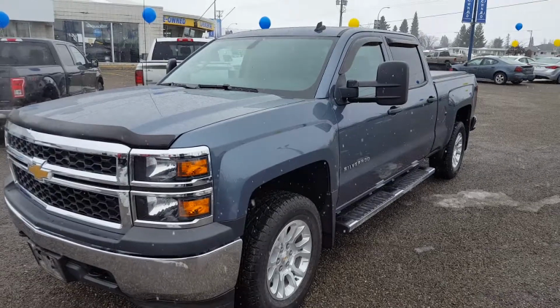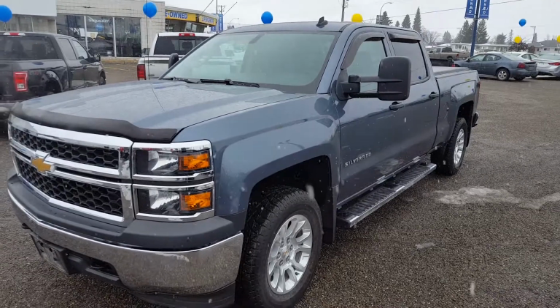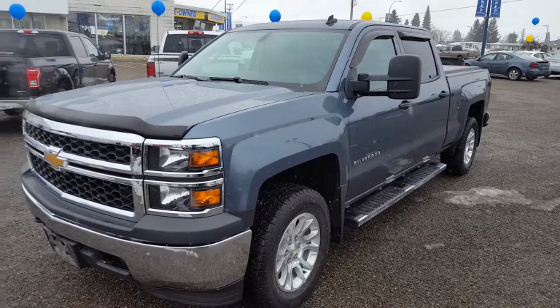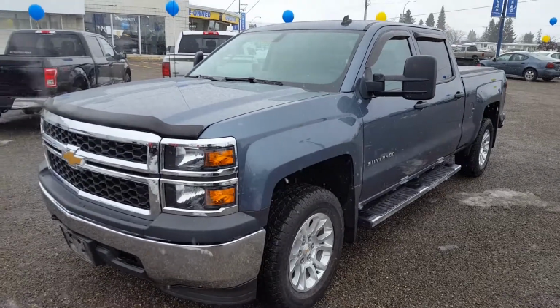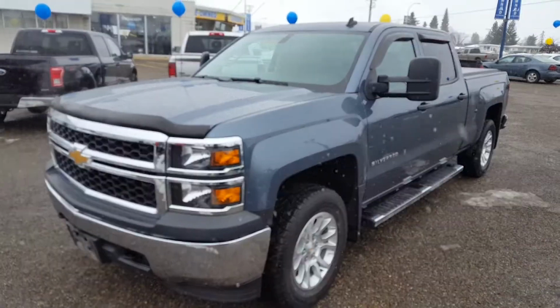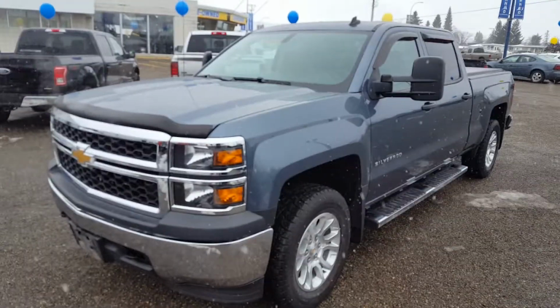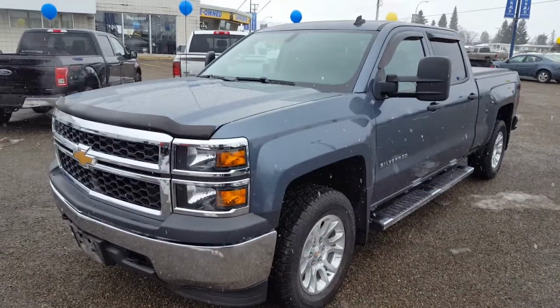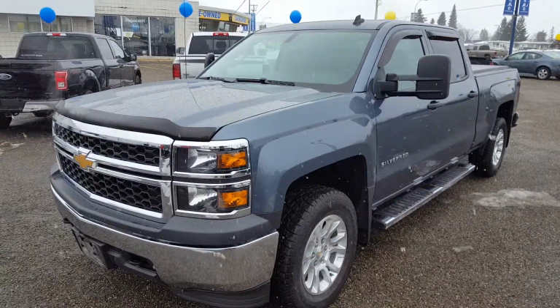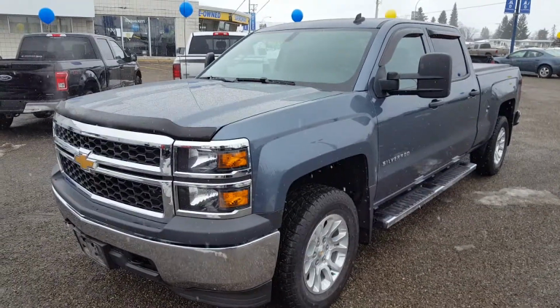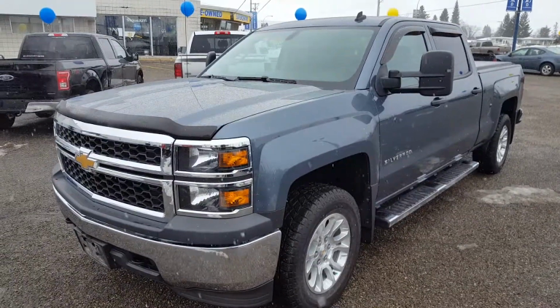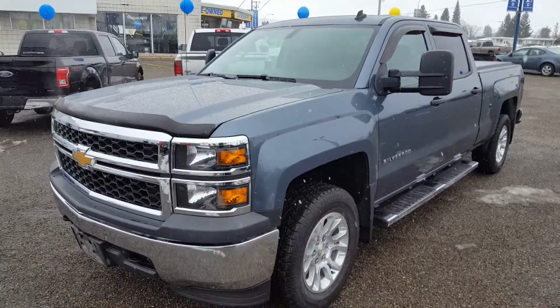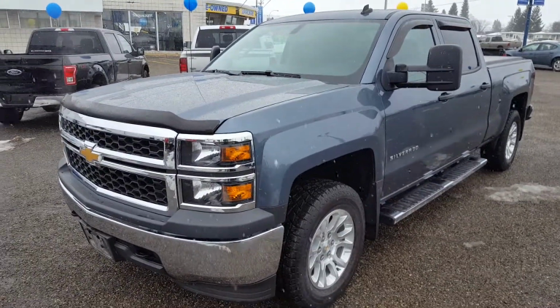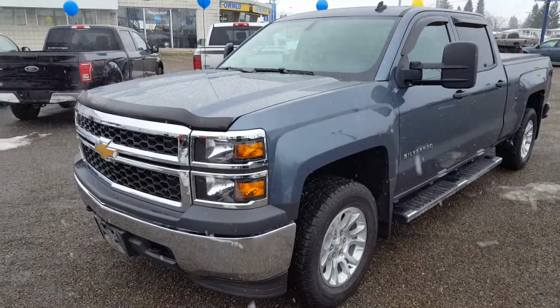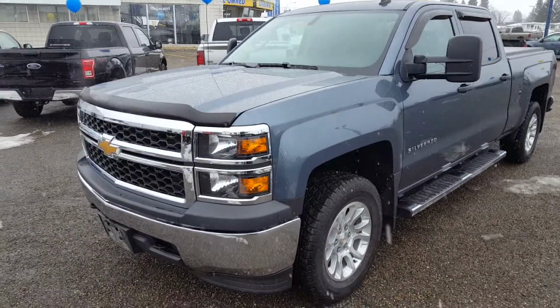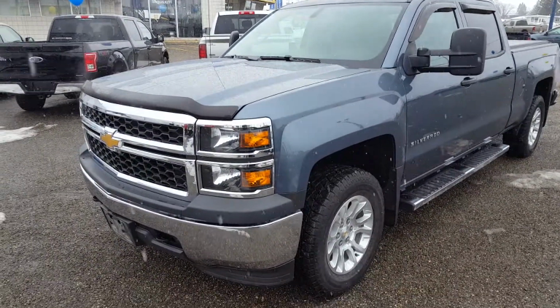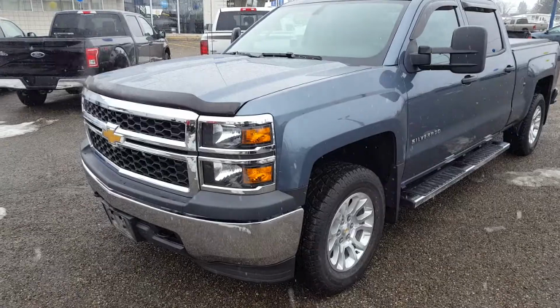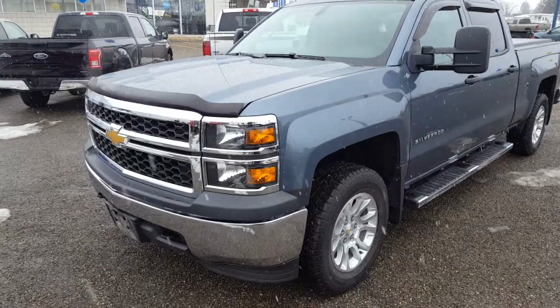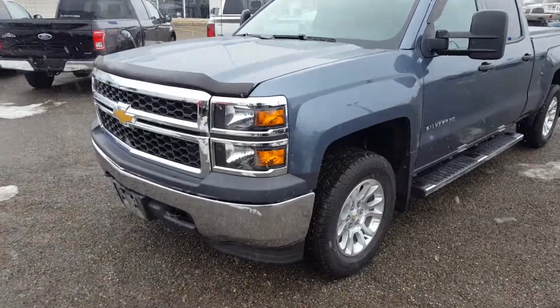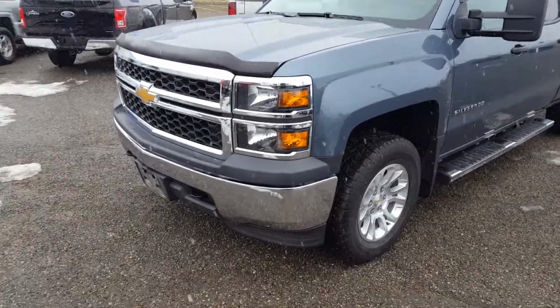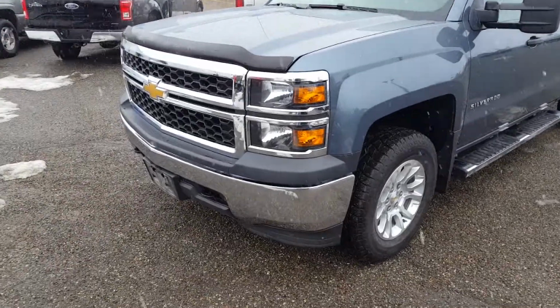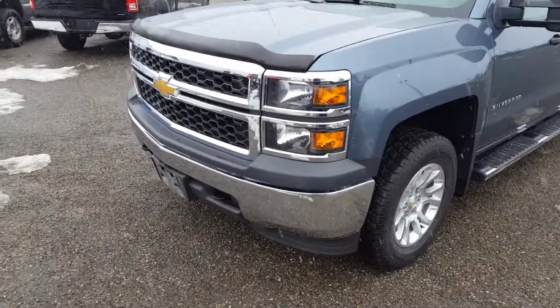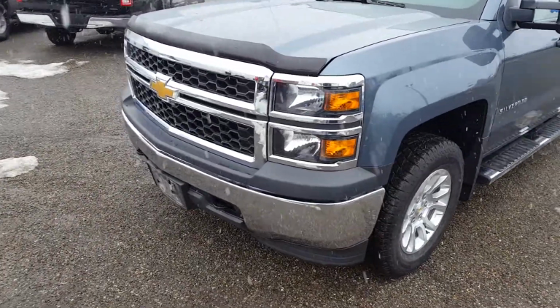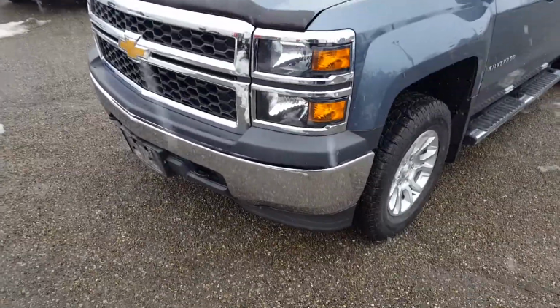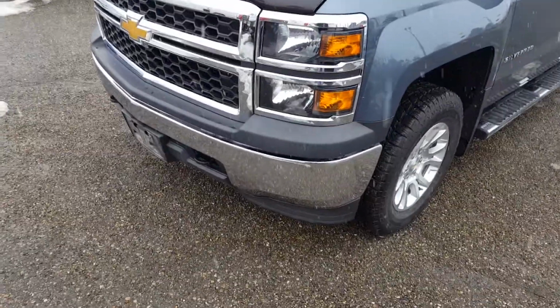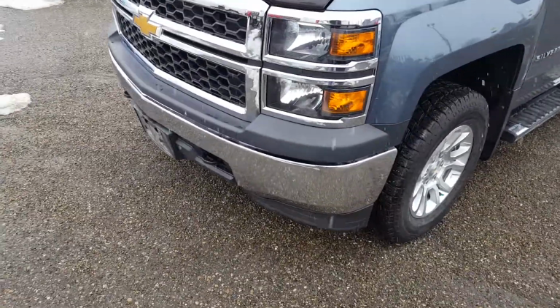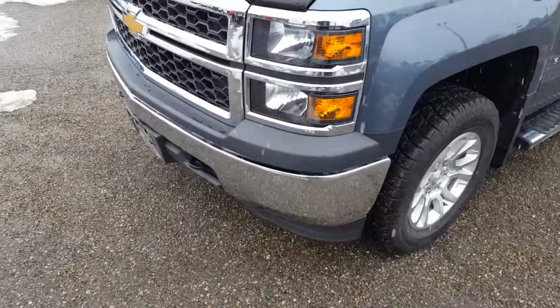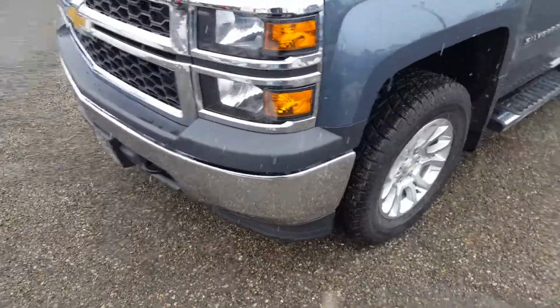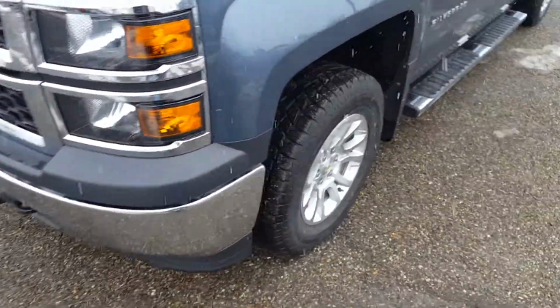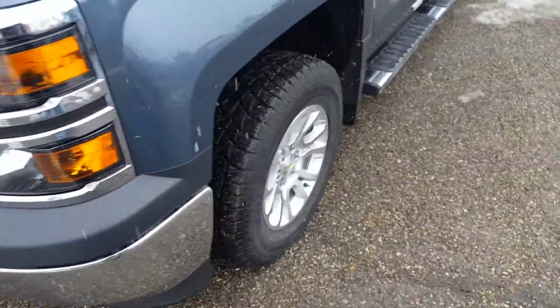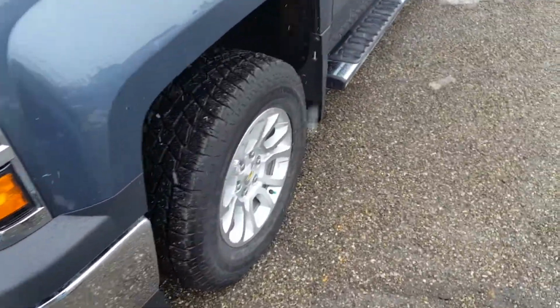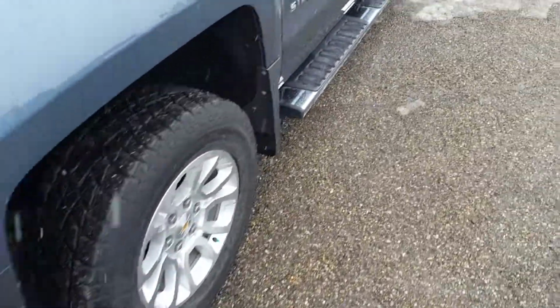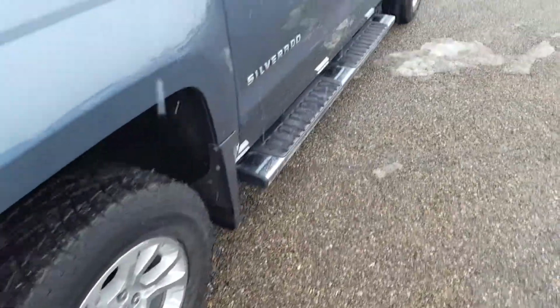If you're interested, feel free to come down to our pre-owned Supercenter or give us a call at 250-563-8111. Up front you've got your chrome grill with your tow hooks, as well as your six inch step-up boards.